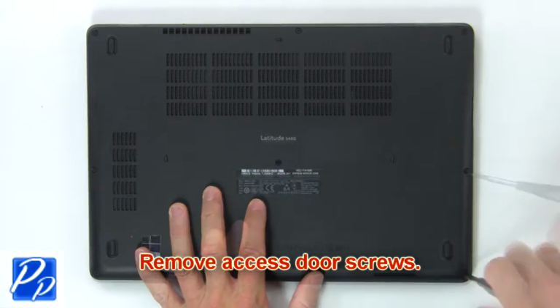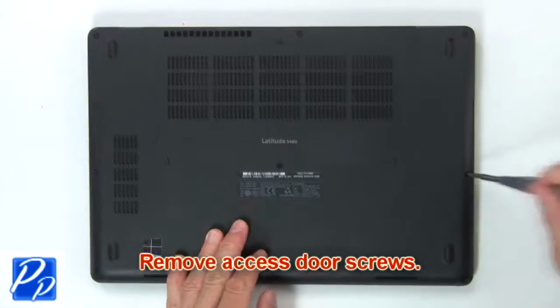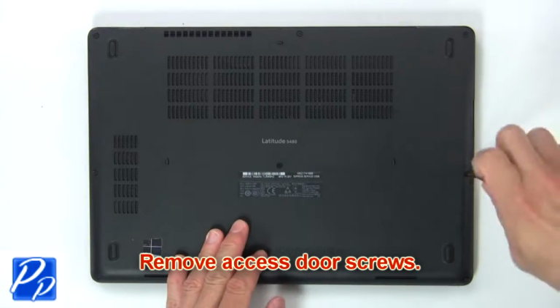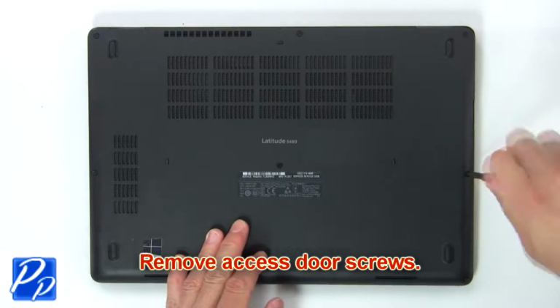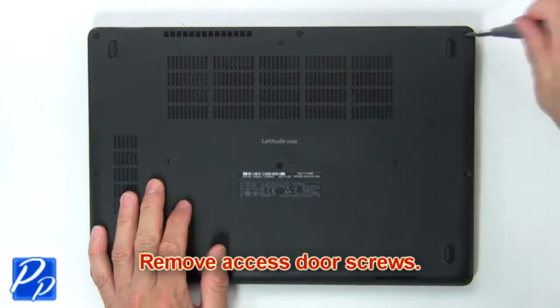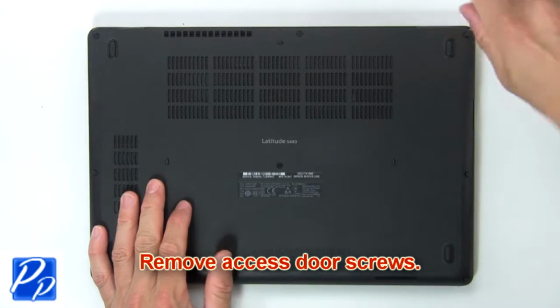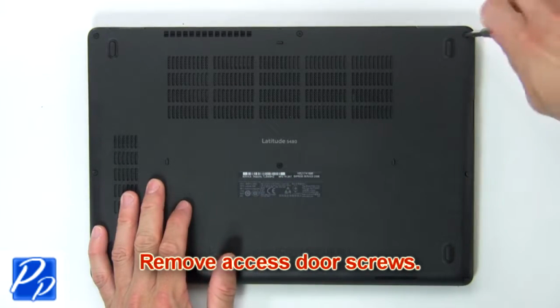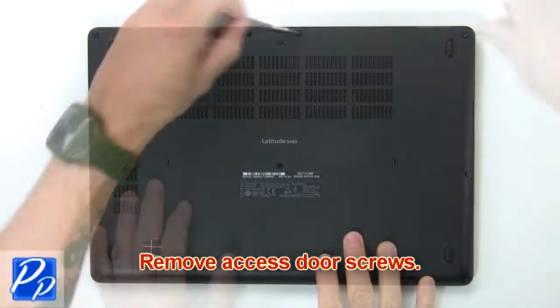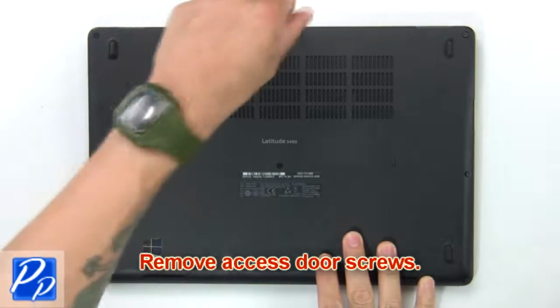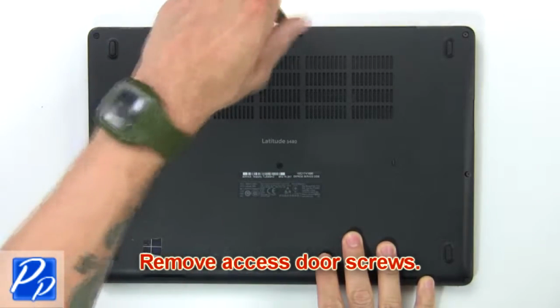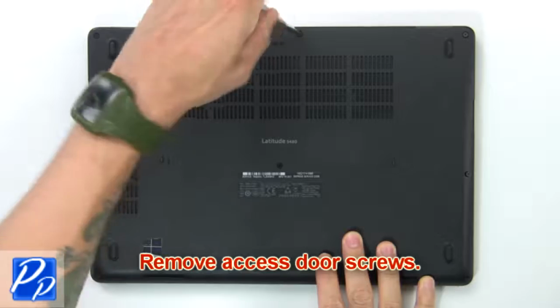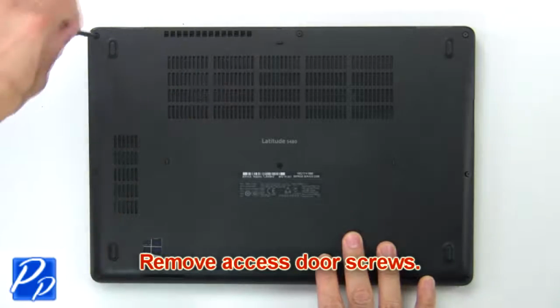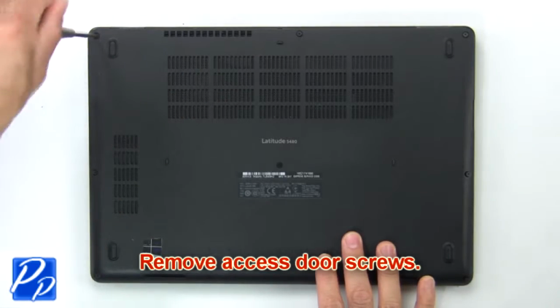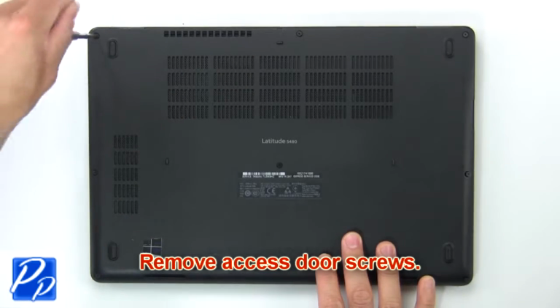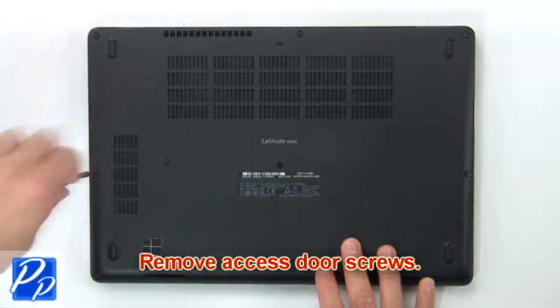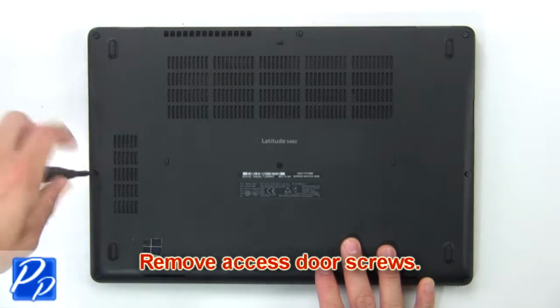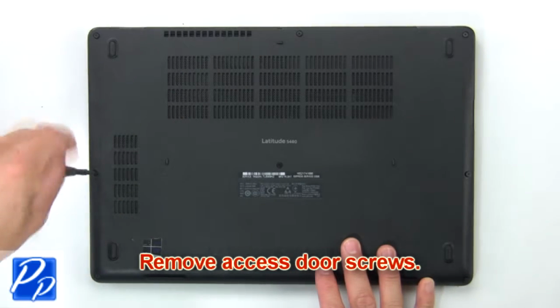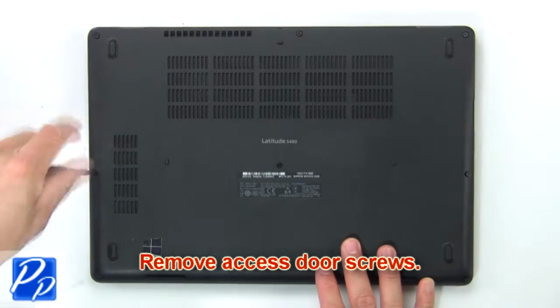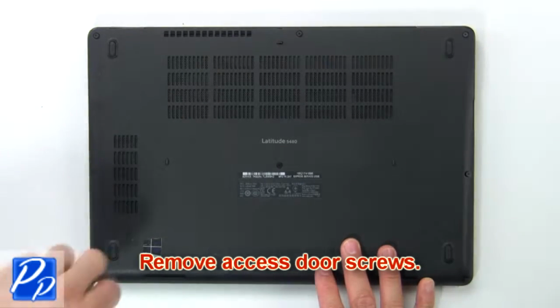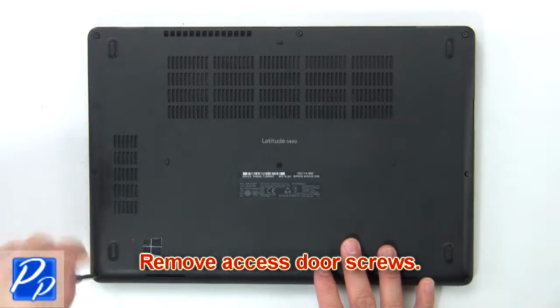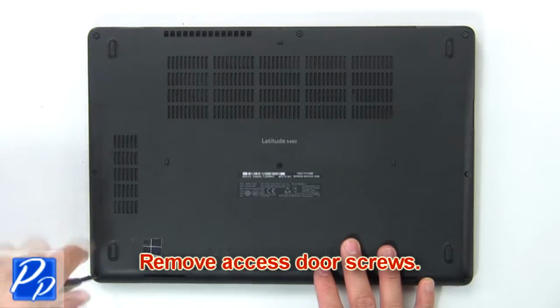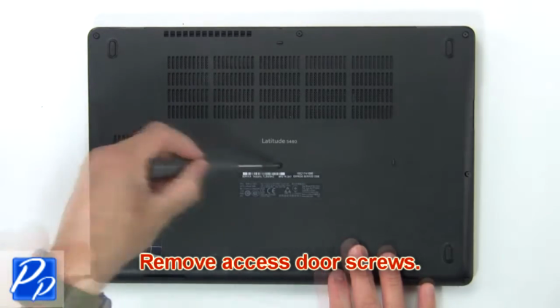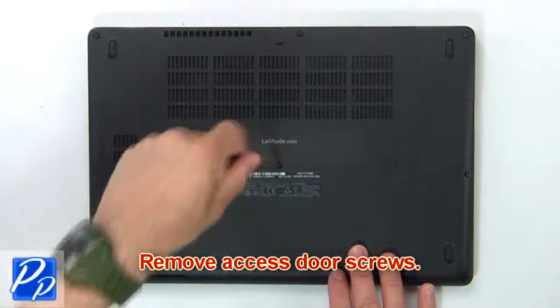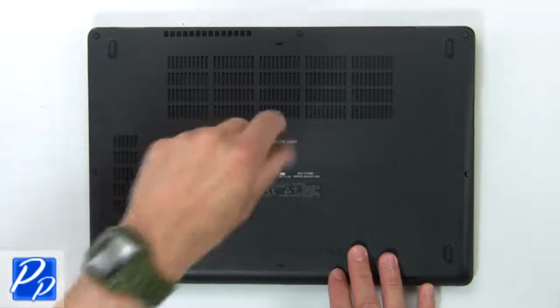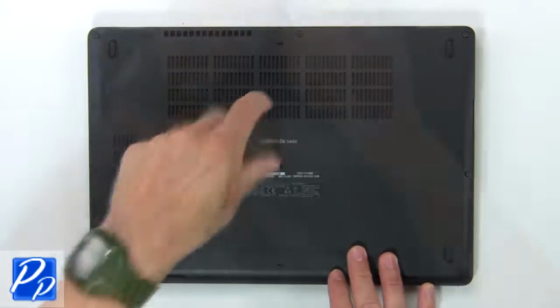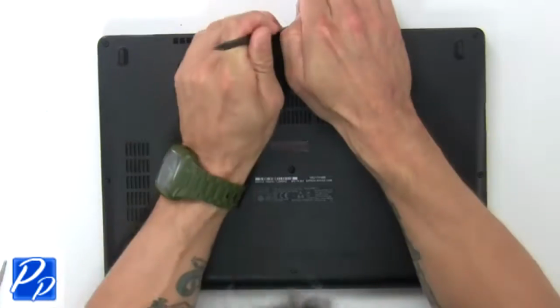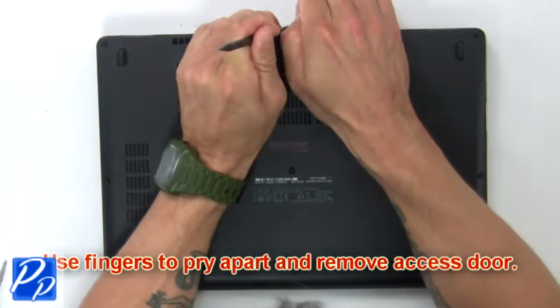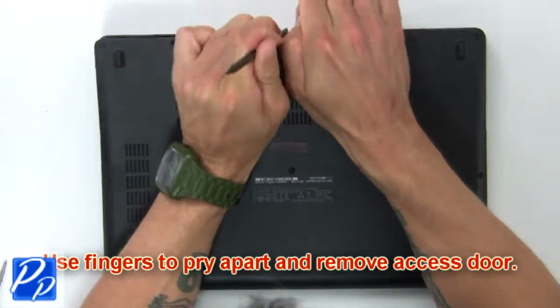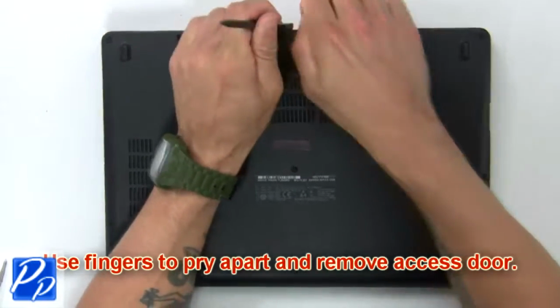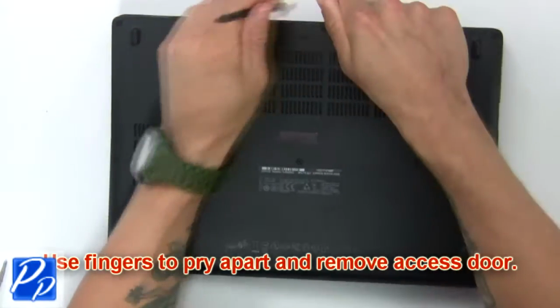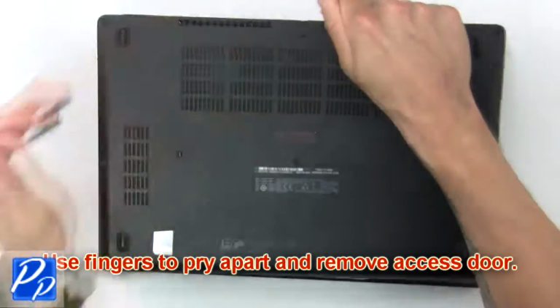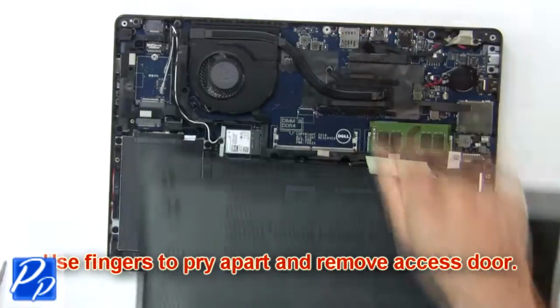Remove base cover screws. Then use fingers to pry apart and remove the base cover.